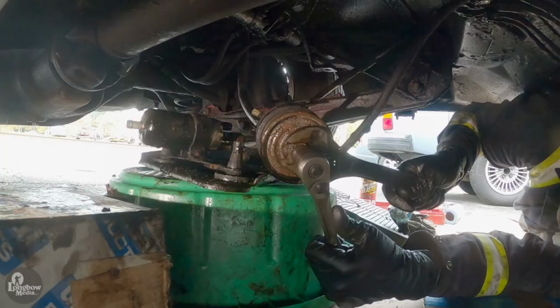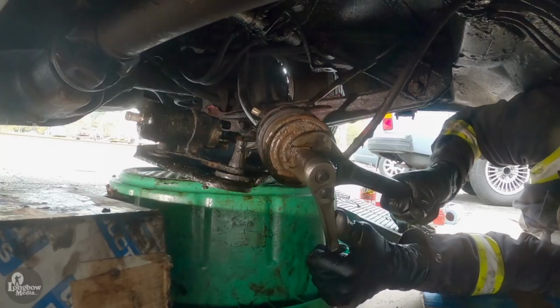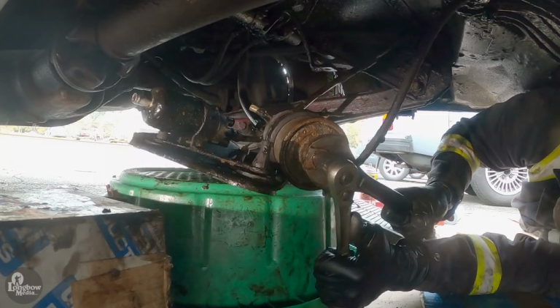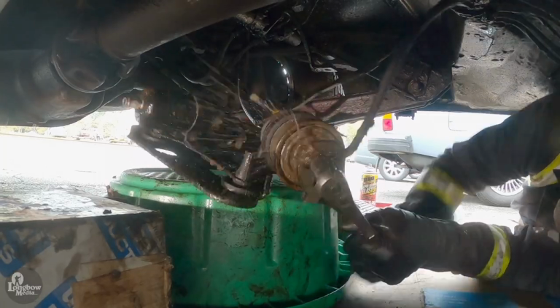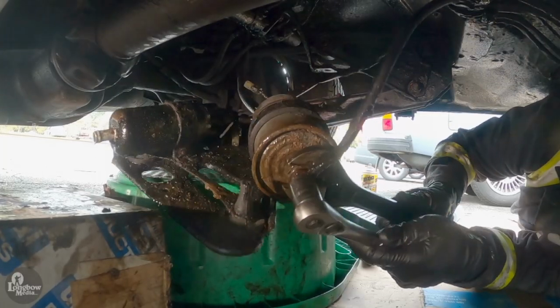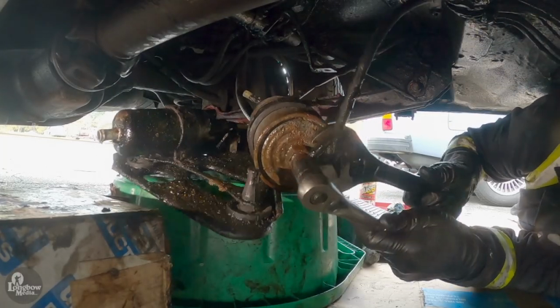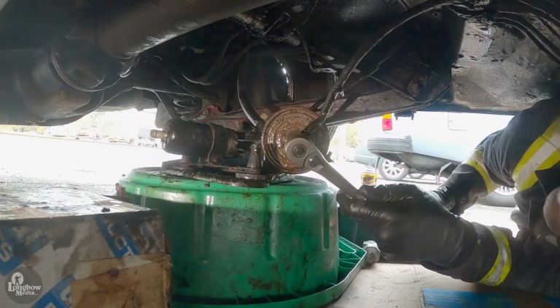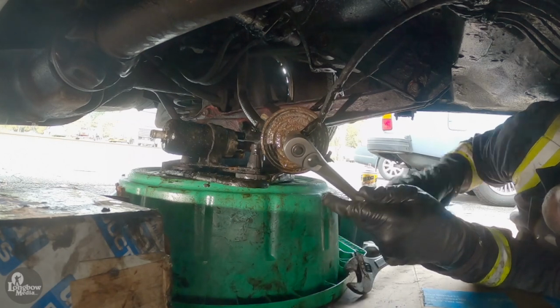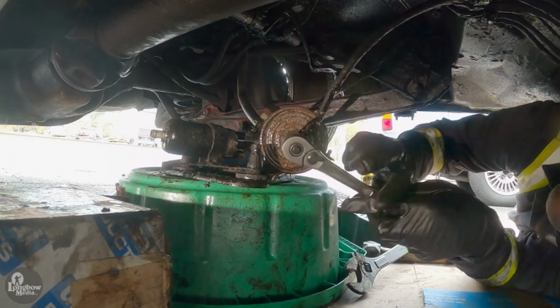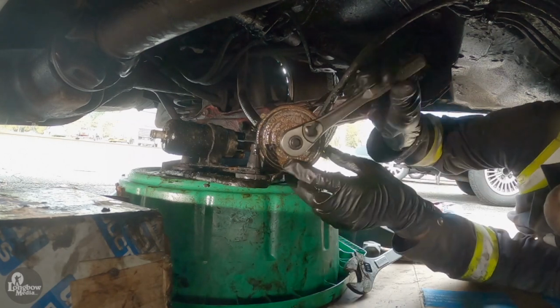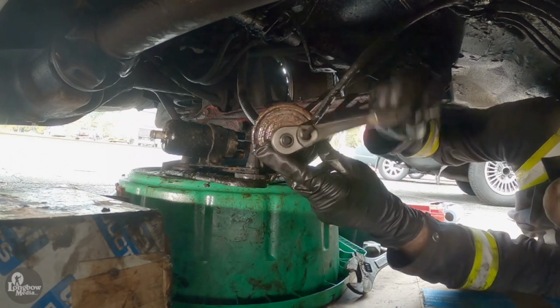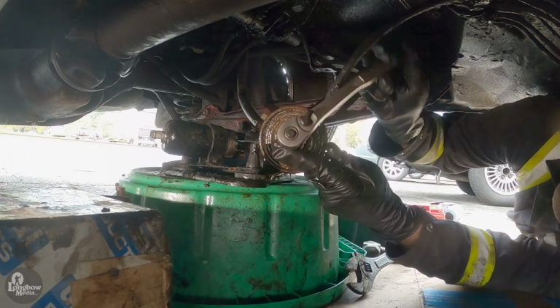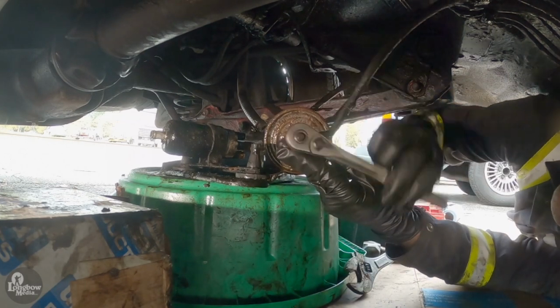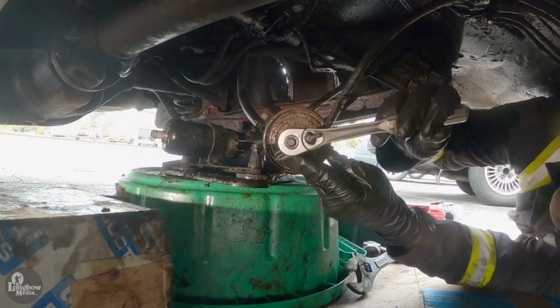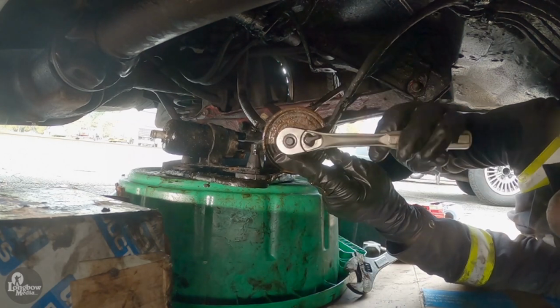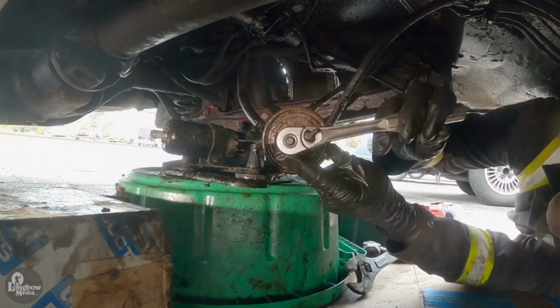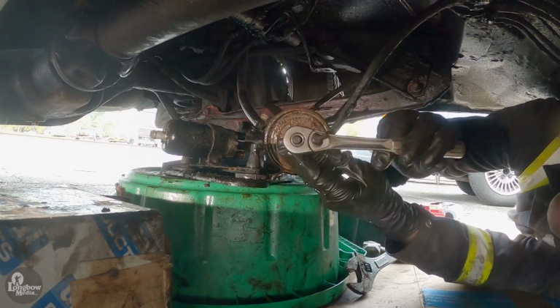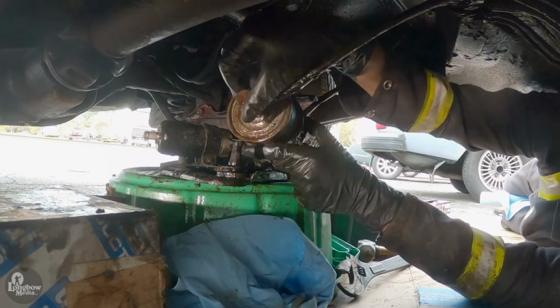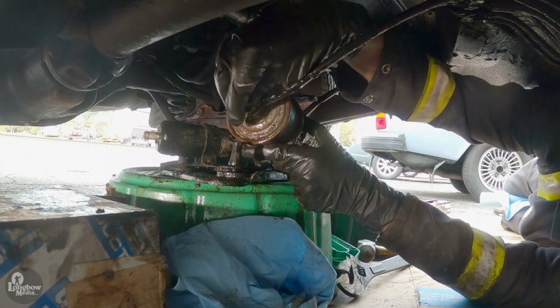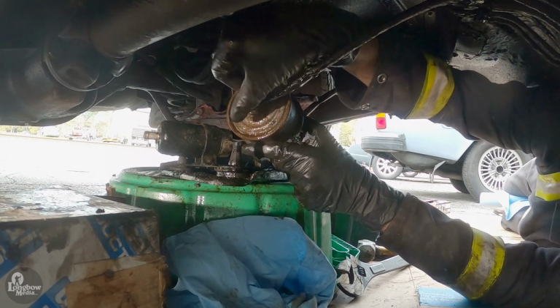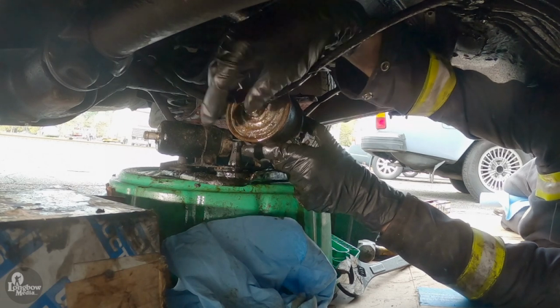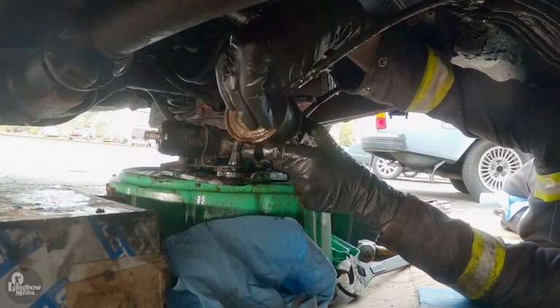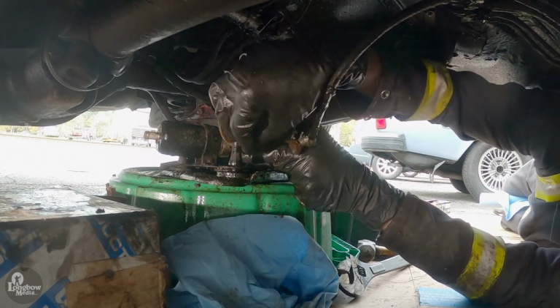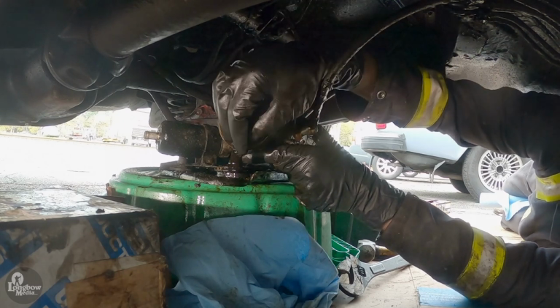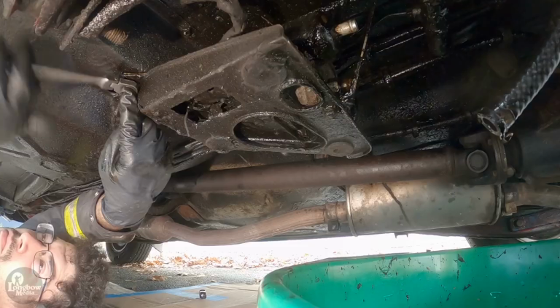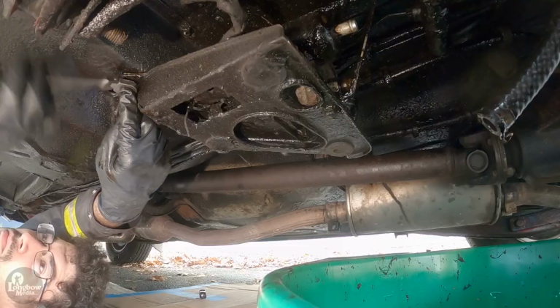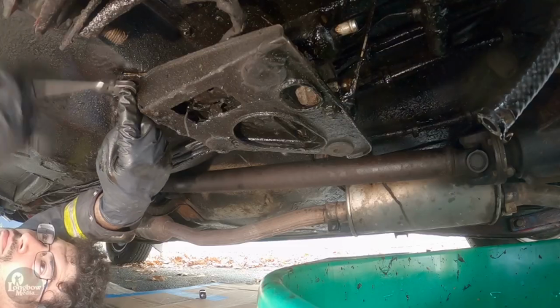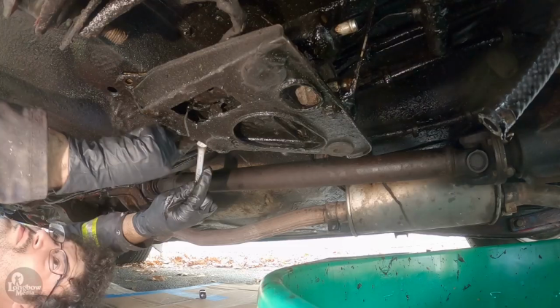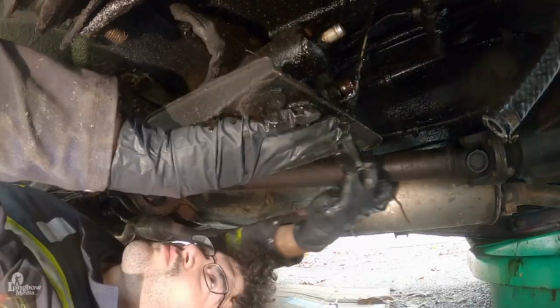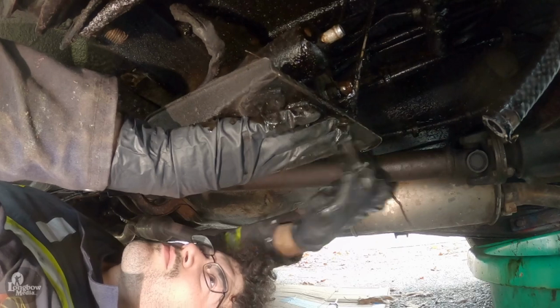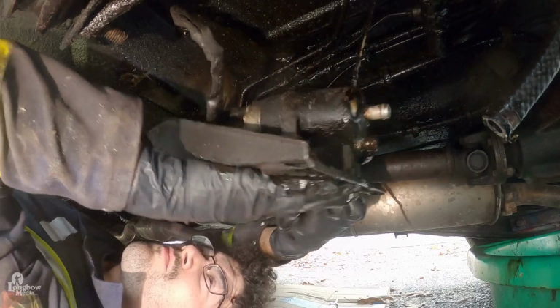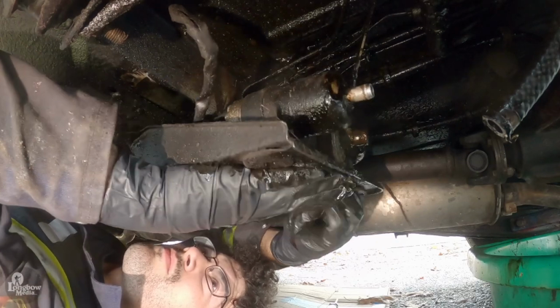This next step I did after I removed the assembly from the chassis, but in hindsight it would have been easier while it was still bolted. So, unscrew the banjo bolt and fuel line from the fuel filter. Undo the two screws on the front and the single screw on the back of the assembly.